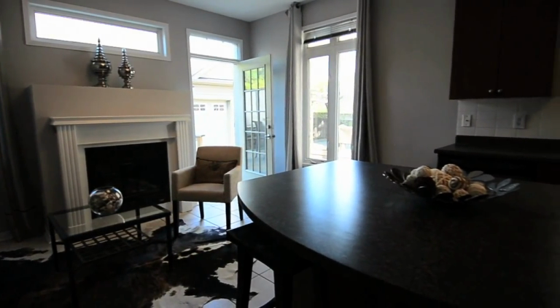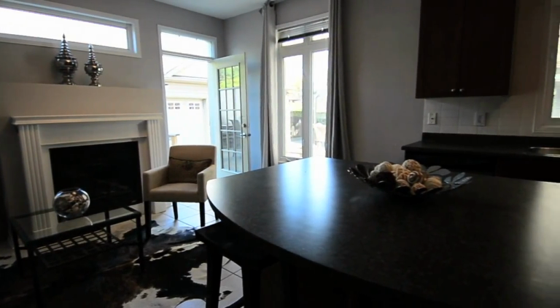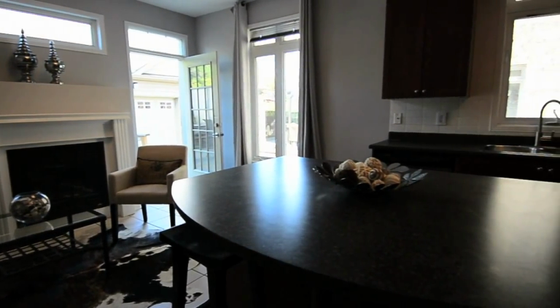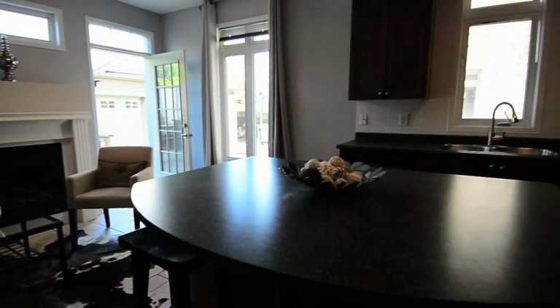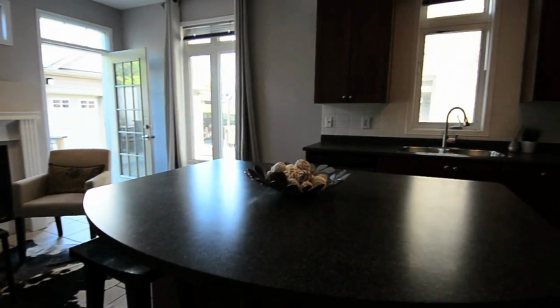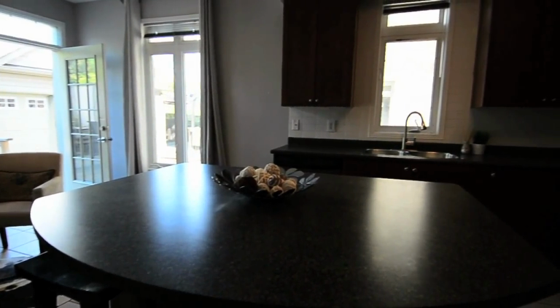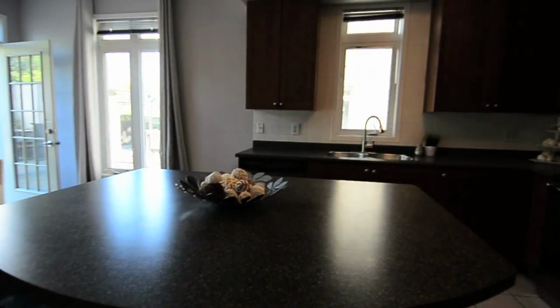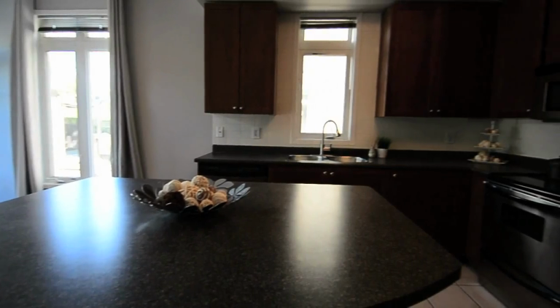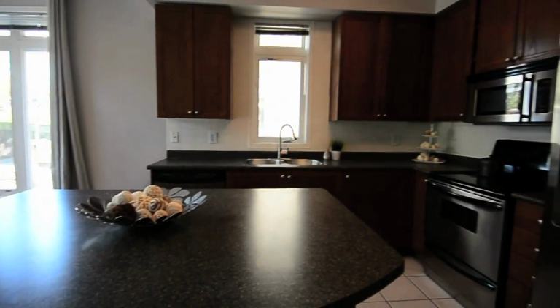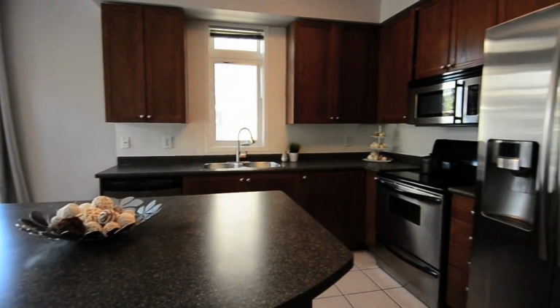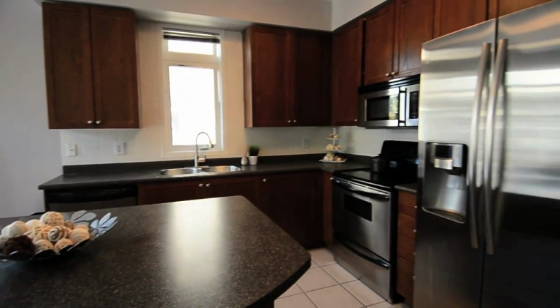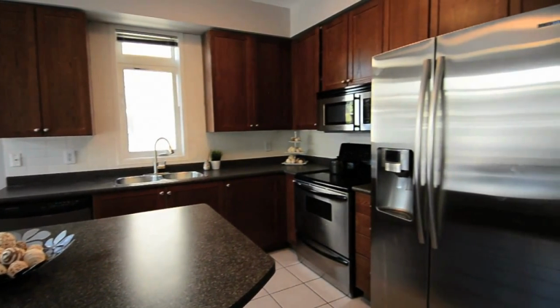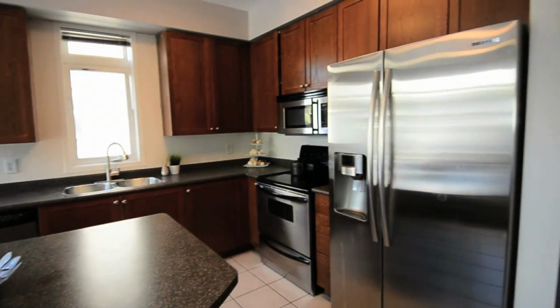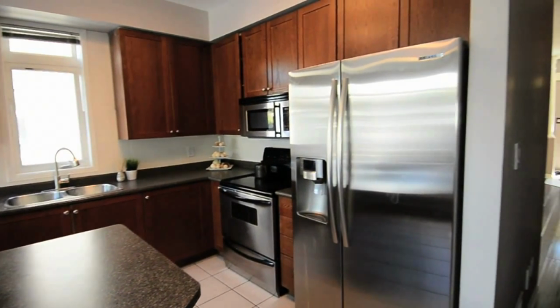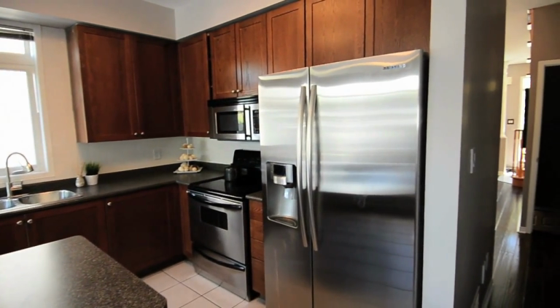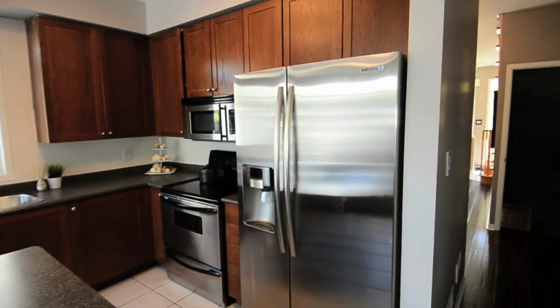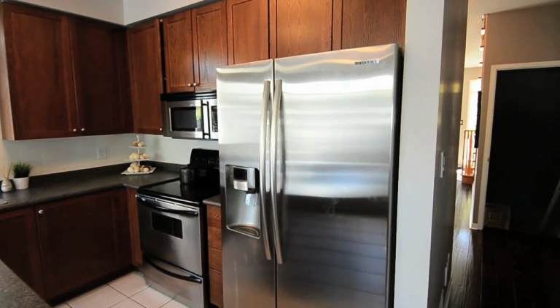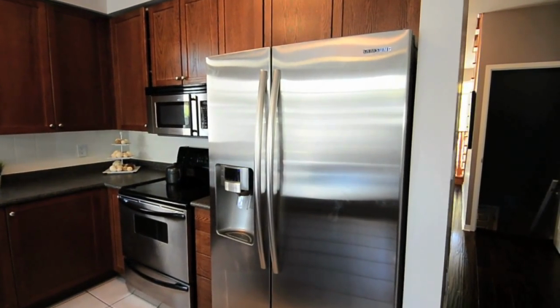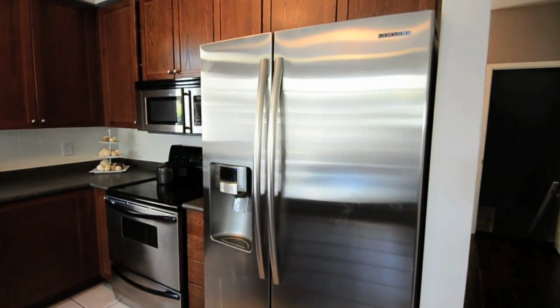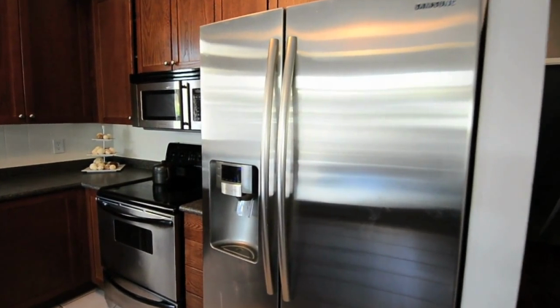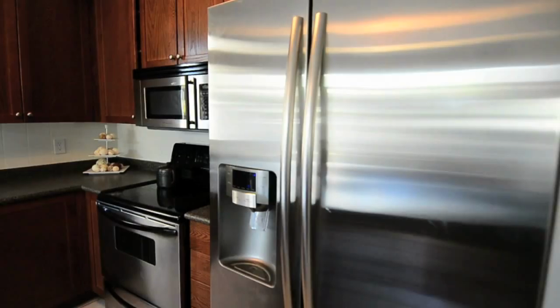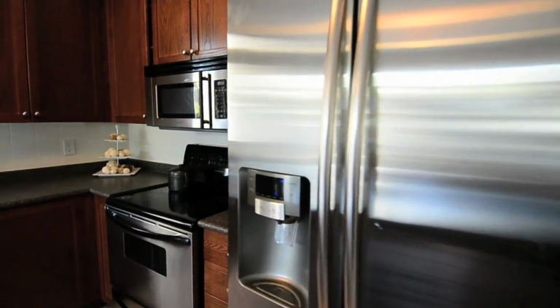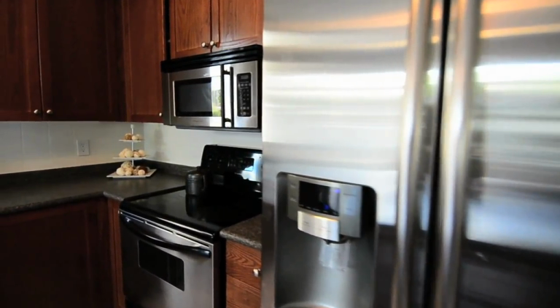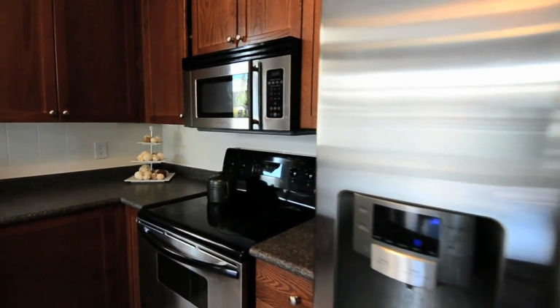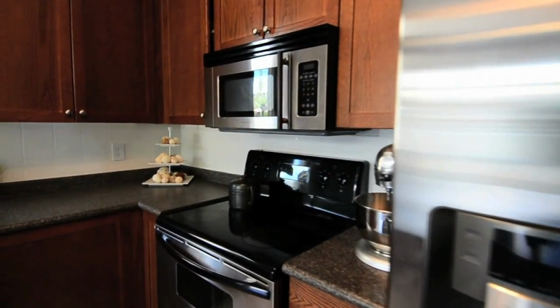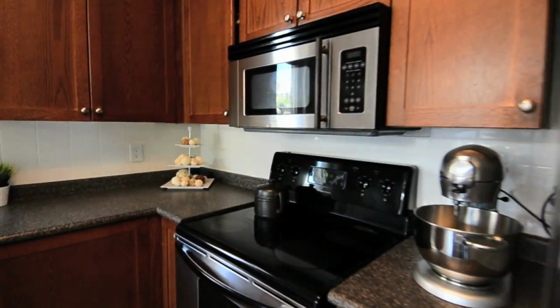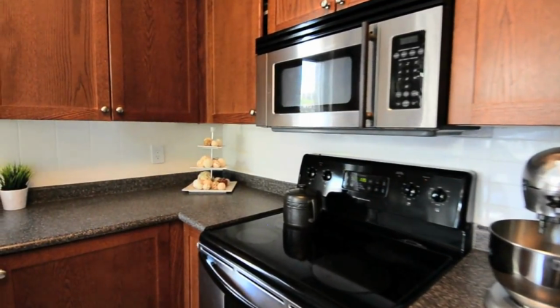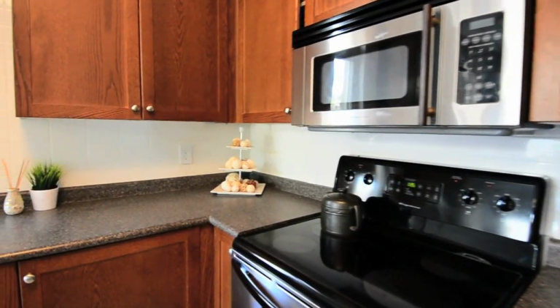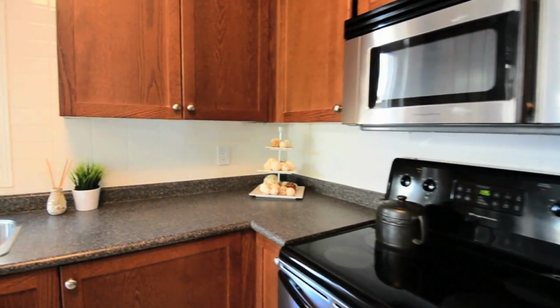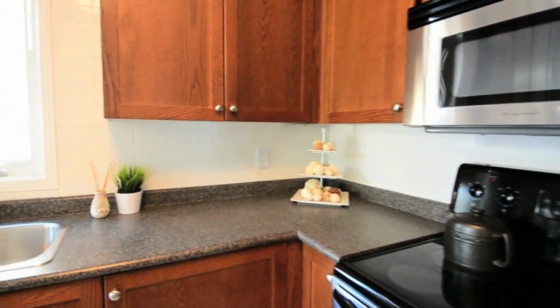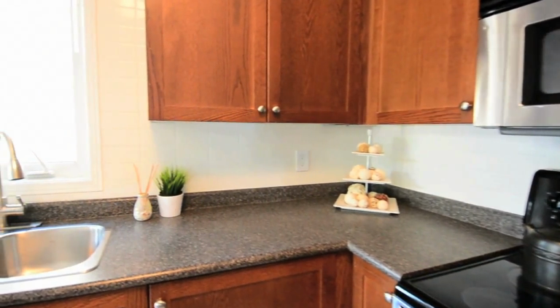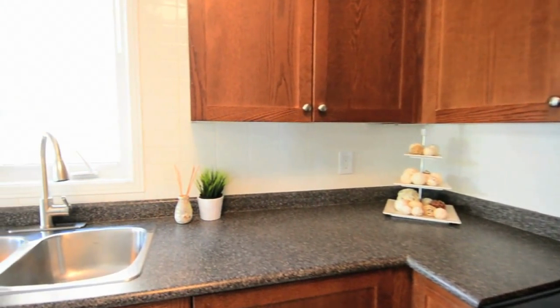The kitchen features a separate island with barstool seating, gorgeous cabinetry, ceramic backsplash, and stainless steel appliances and dual sink with updated faucet.